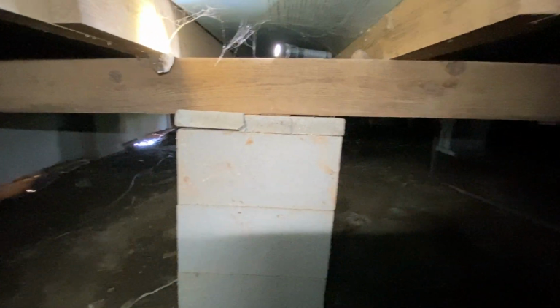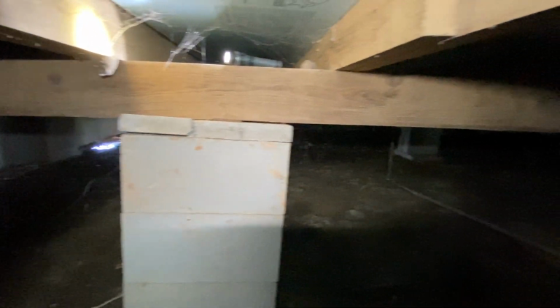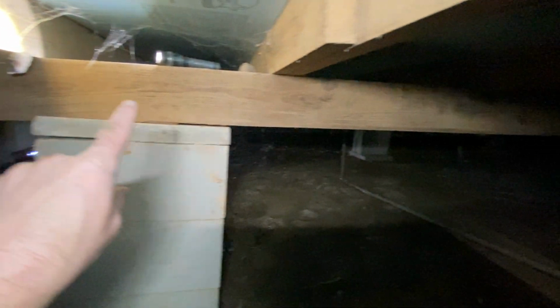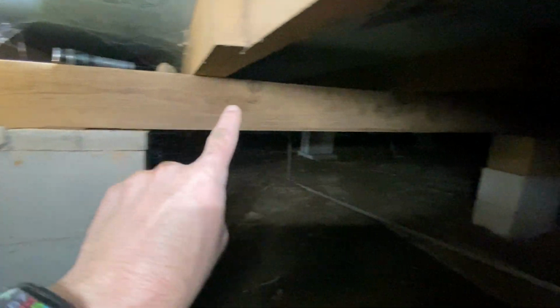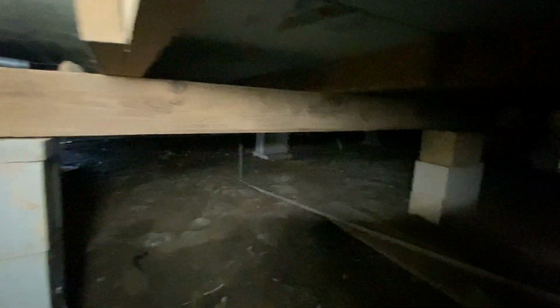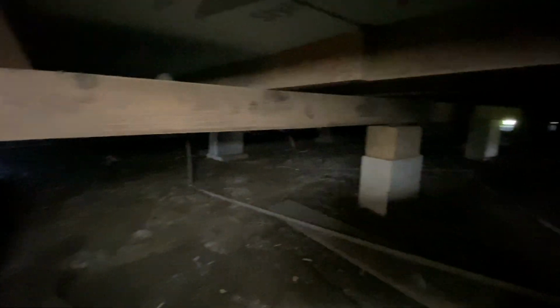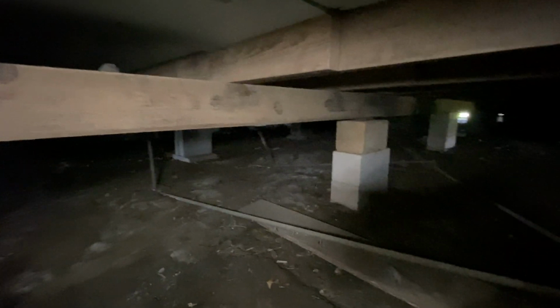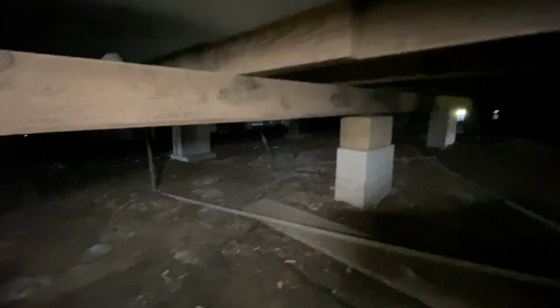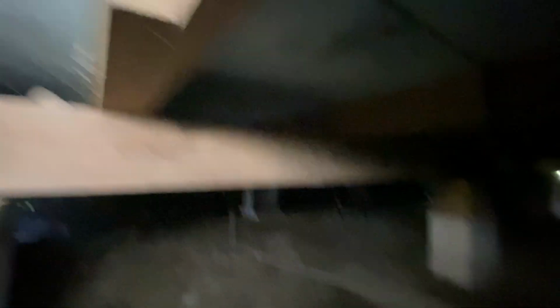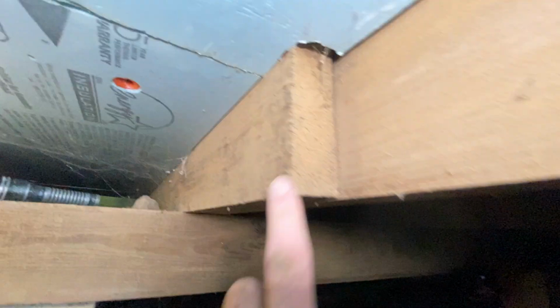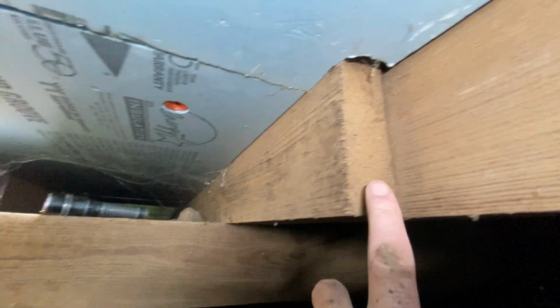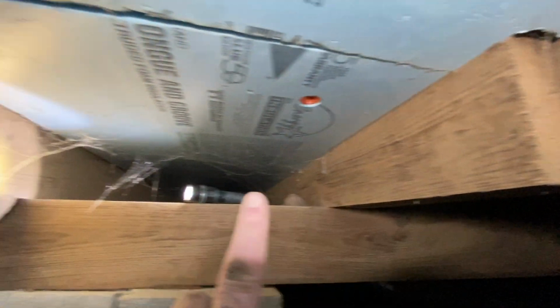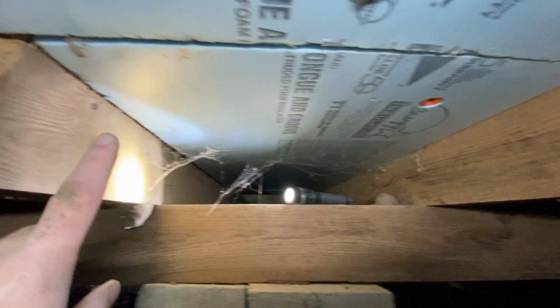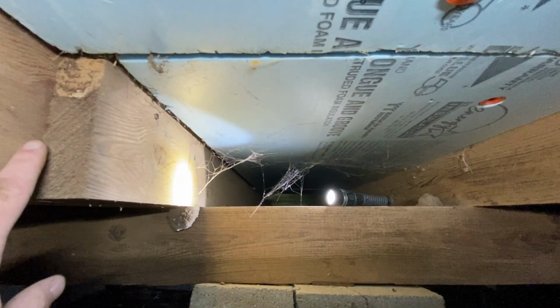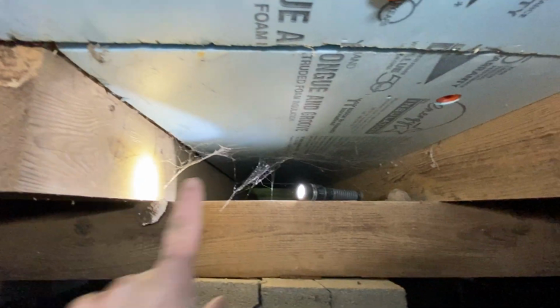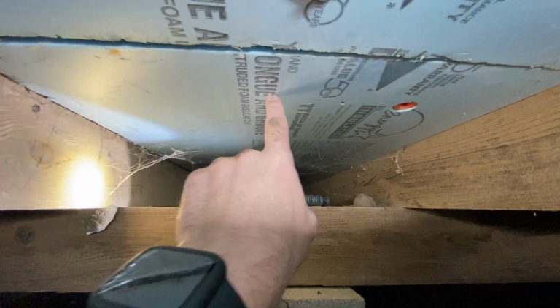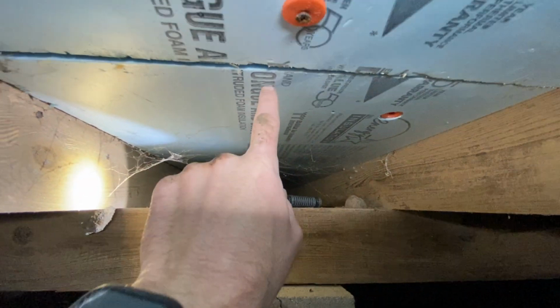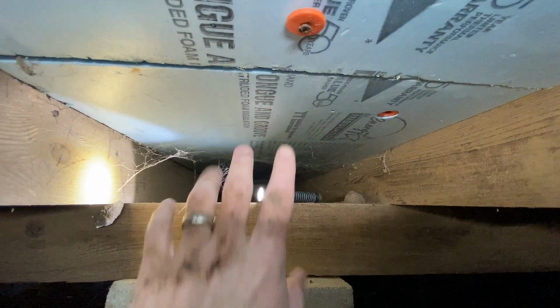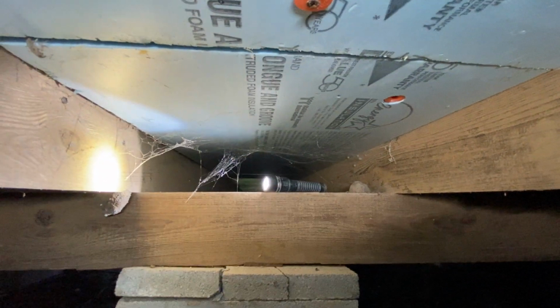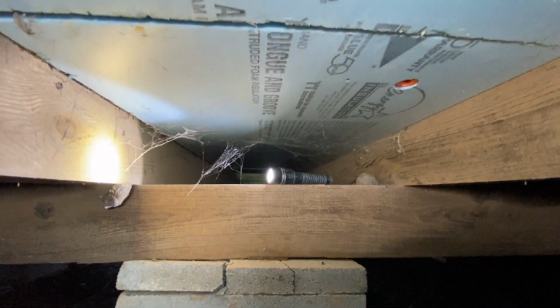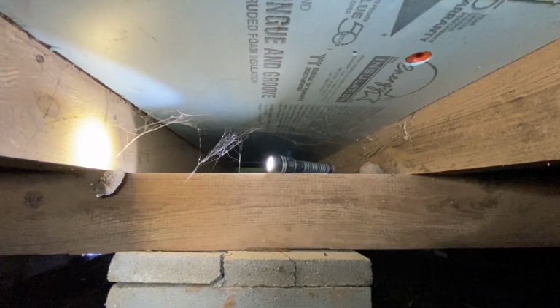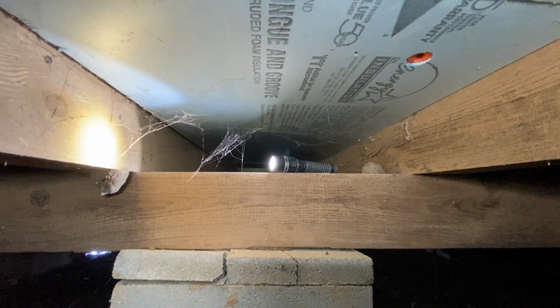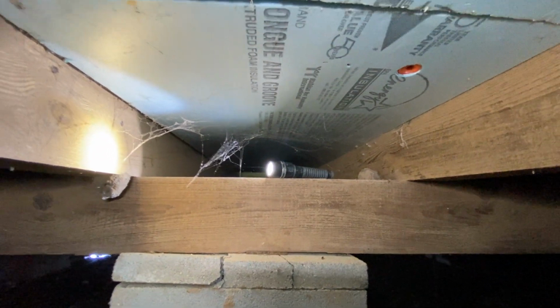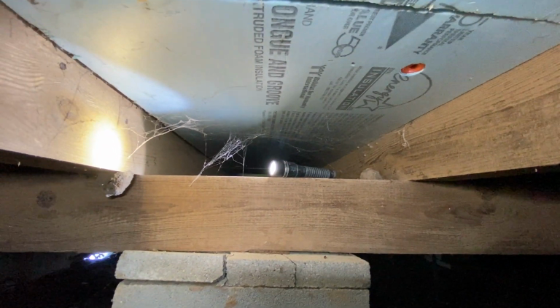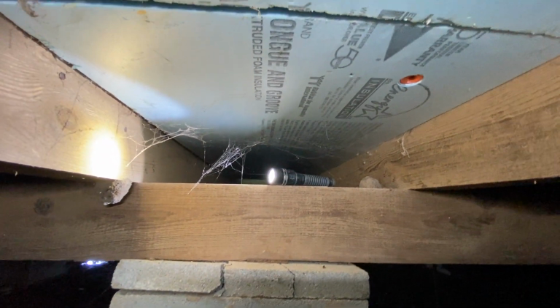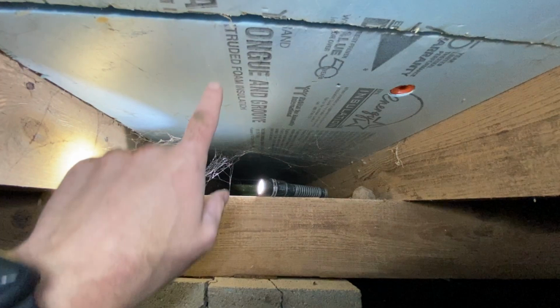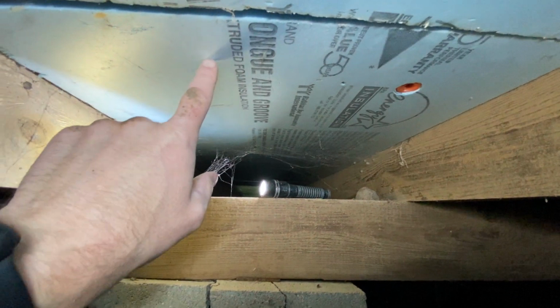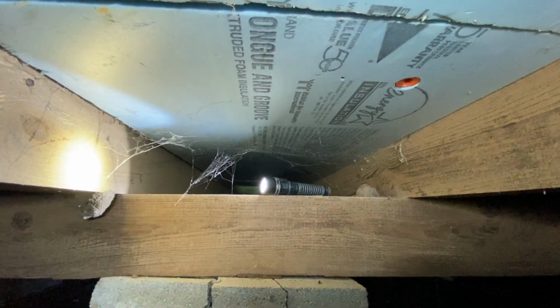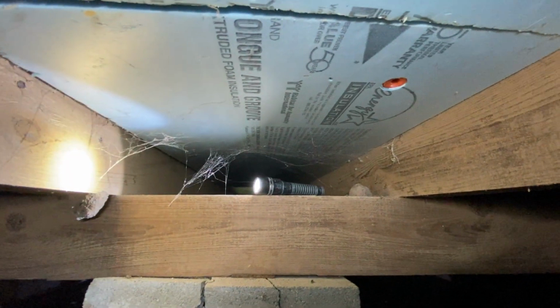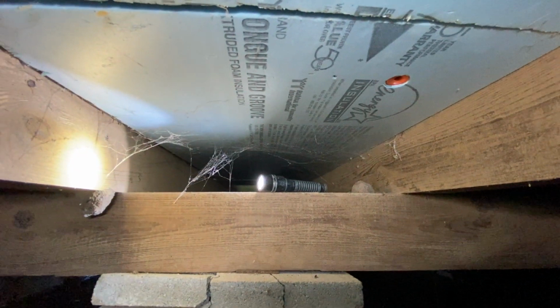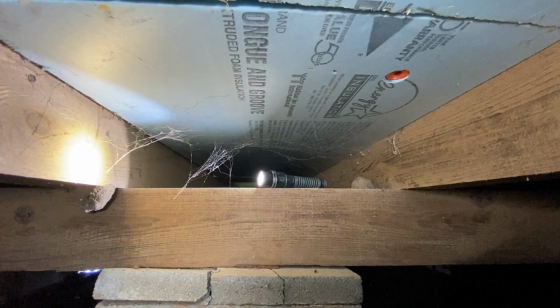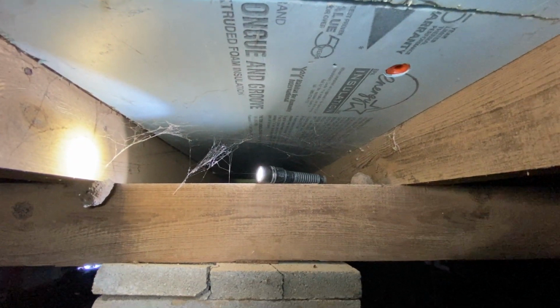Running front to back on this home — we're in the video left to right — is a main sill. Above that would be floor joists. You can see about a 24-inch spacing, which is a bit far, but that's the way they built old homes. Right above that layer of insulation is going to be the subfloor.